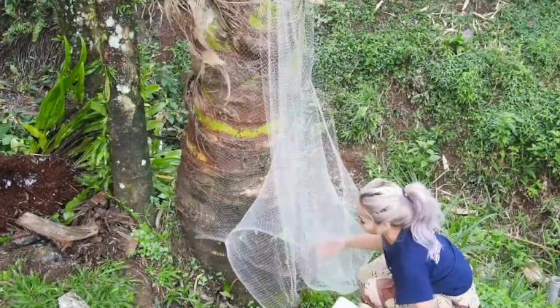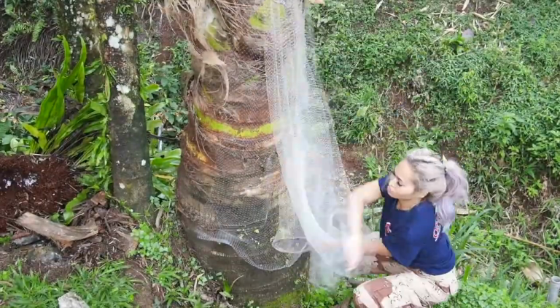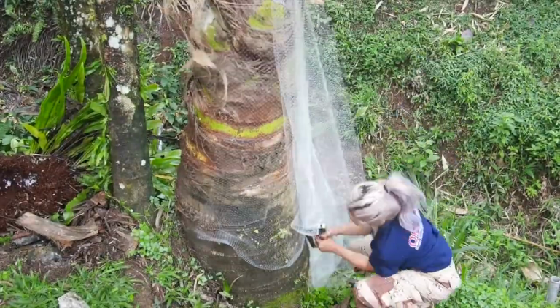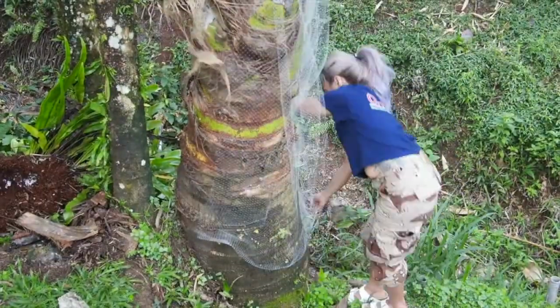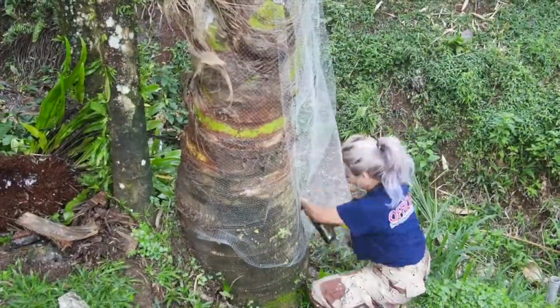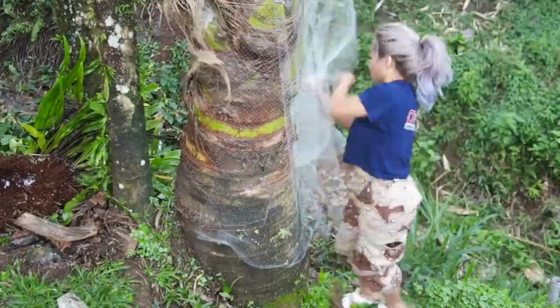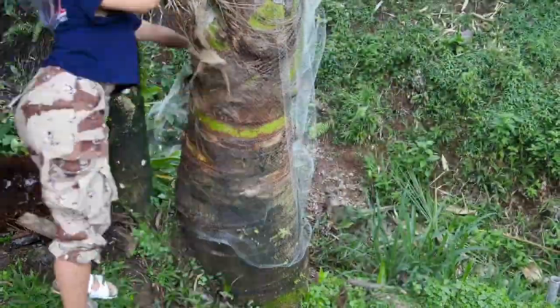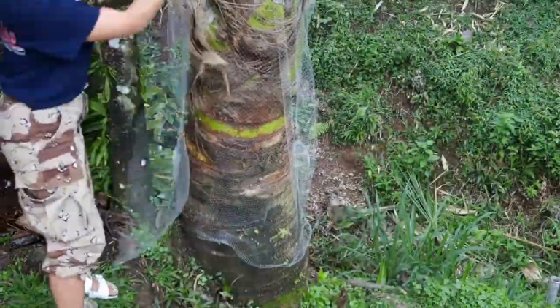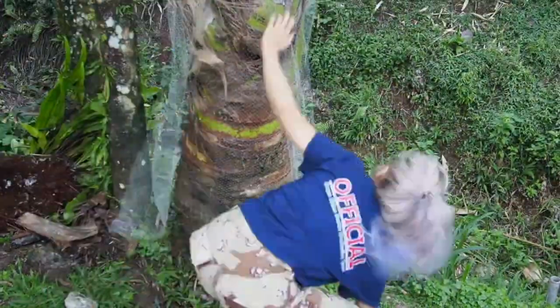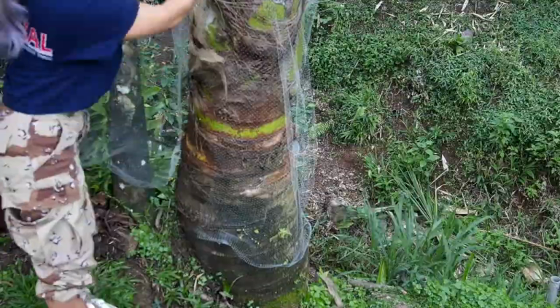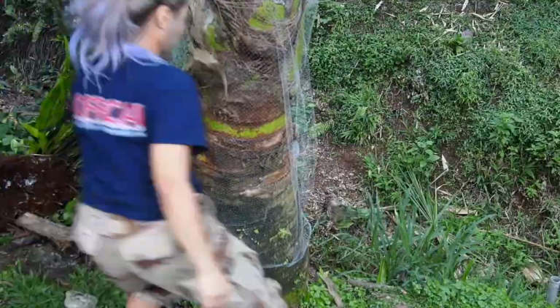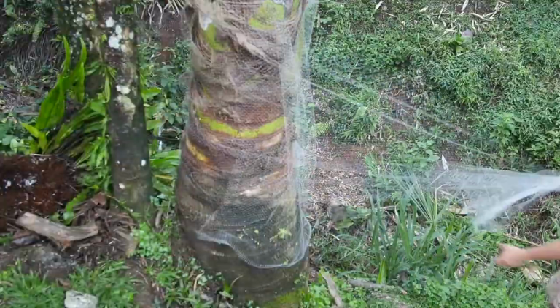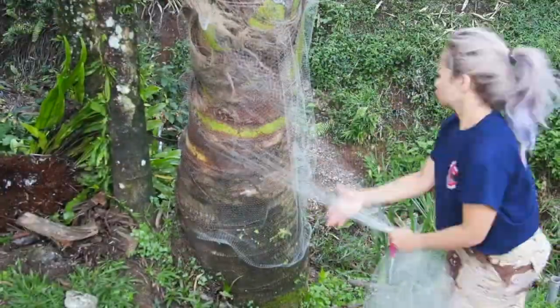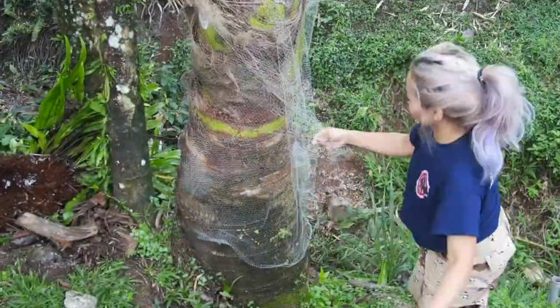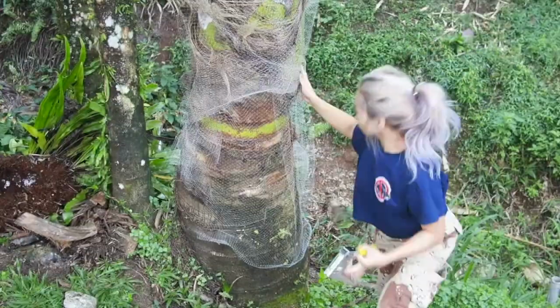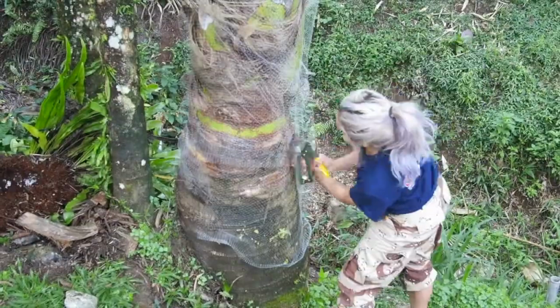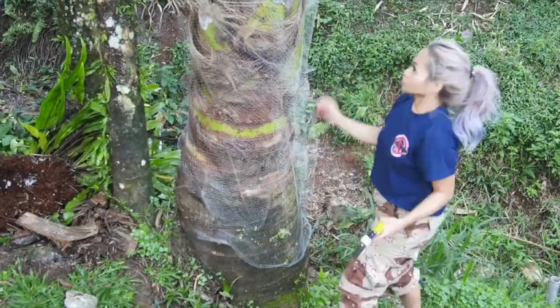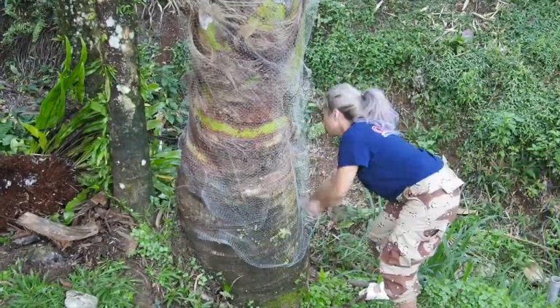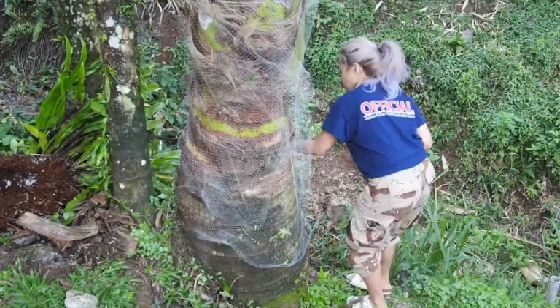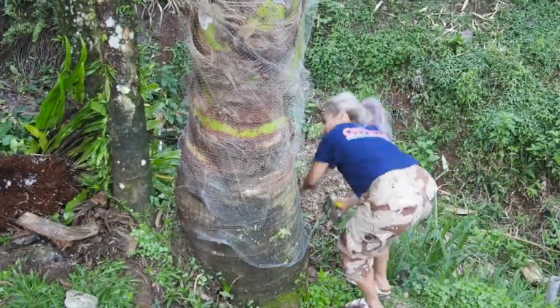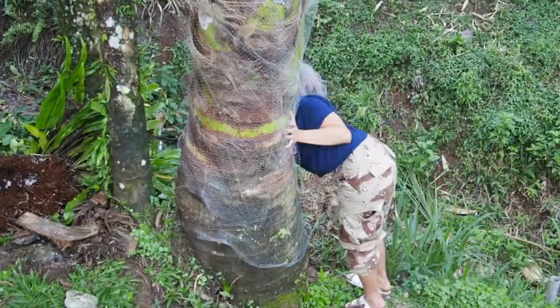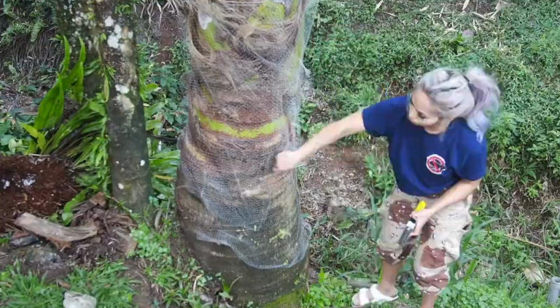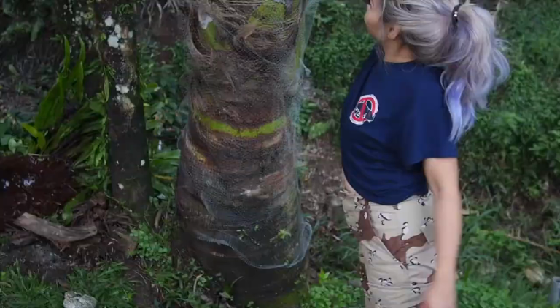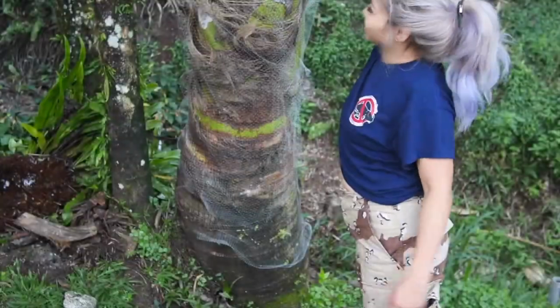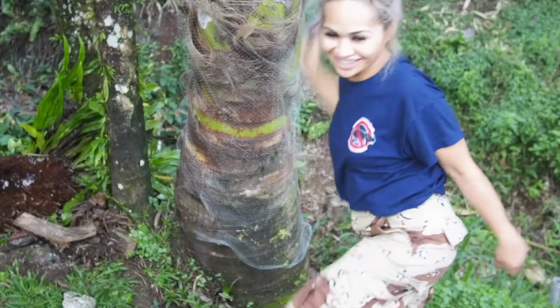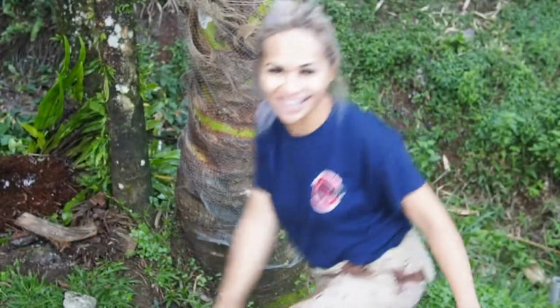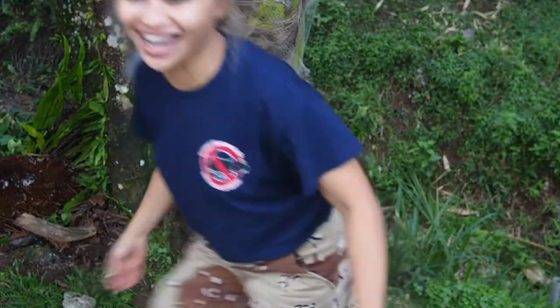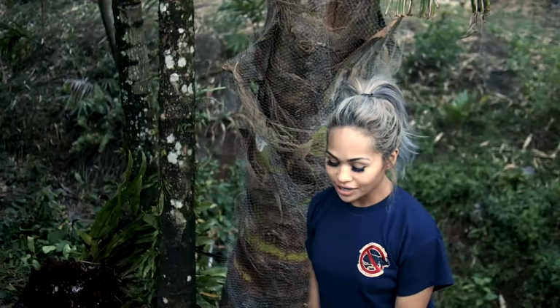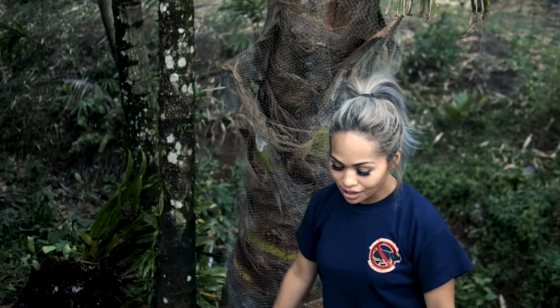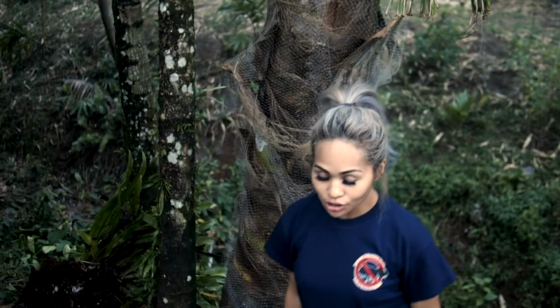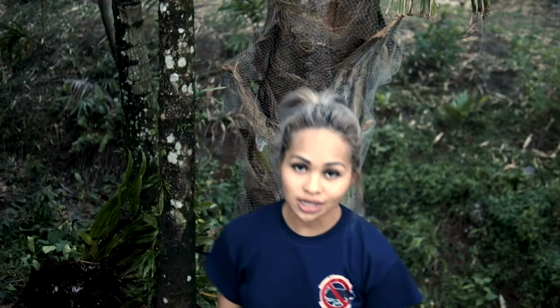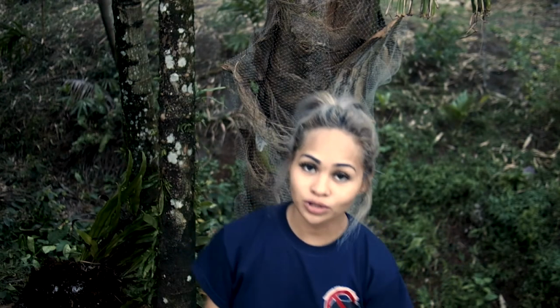securing it with the staple gun. Make sure you leave about a foot off the ground, just so that when you're bush cutting you don't accidentally rip it off. And there you go — that was your quick tip on what you